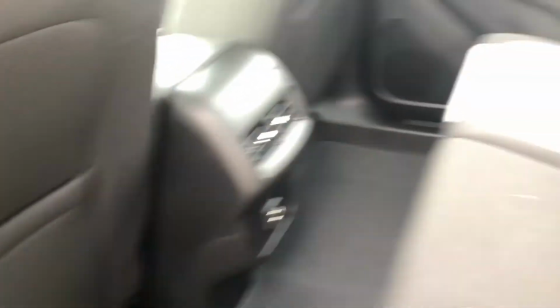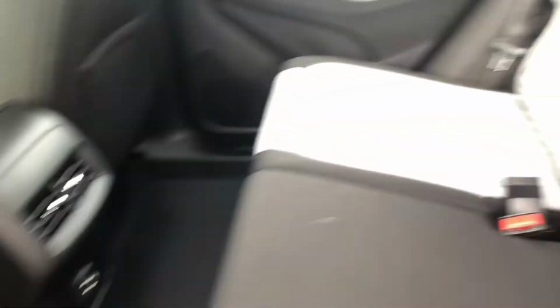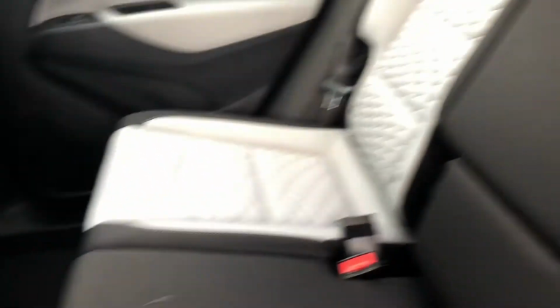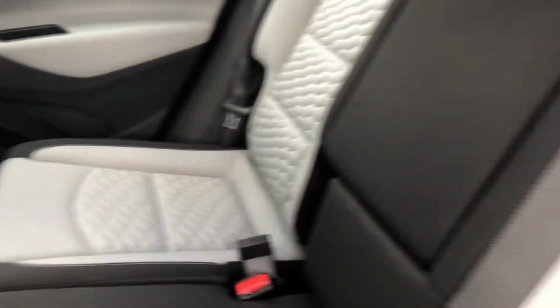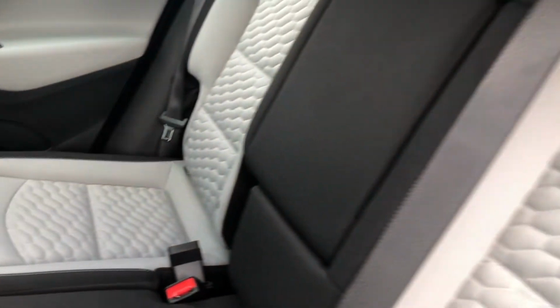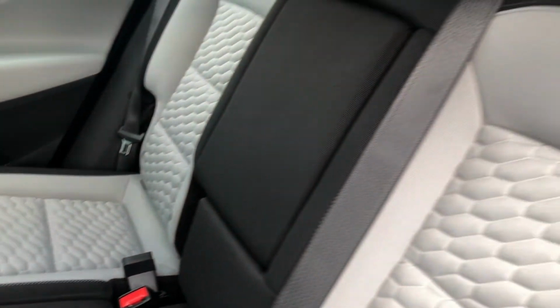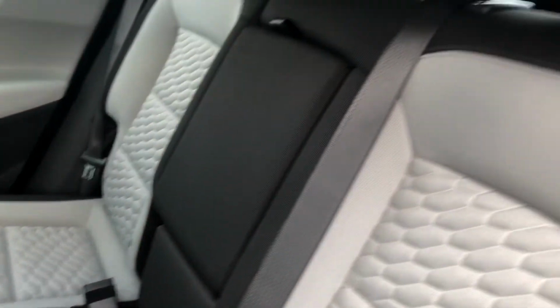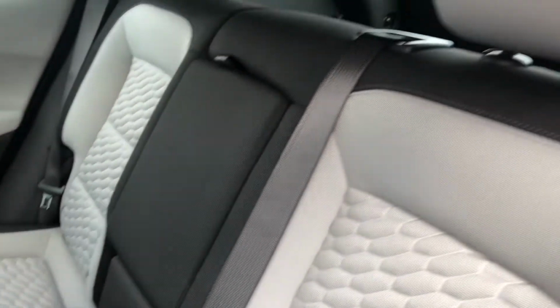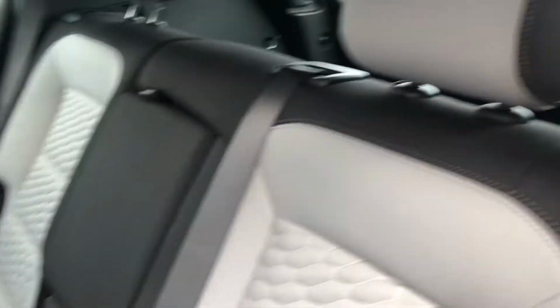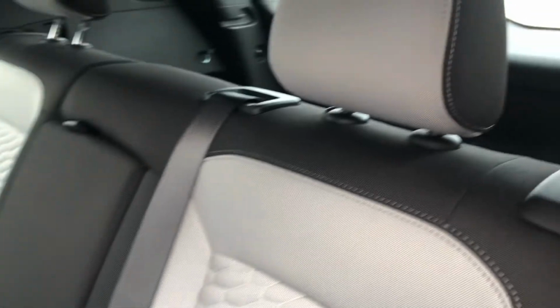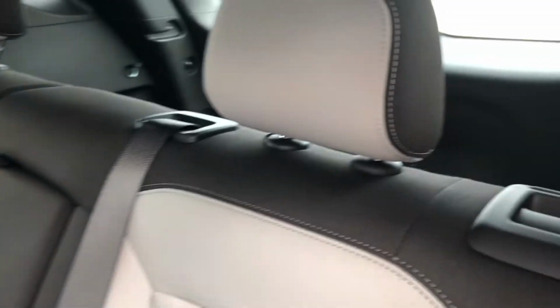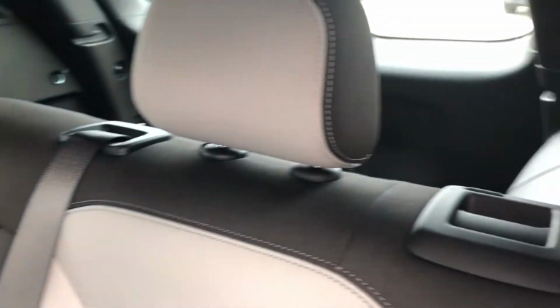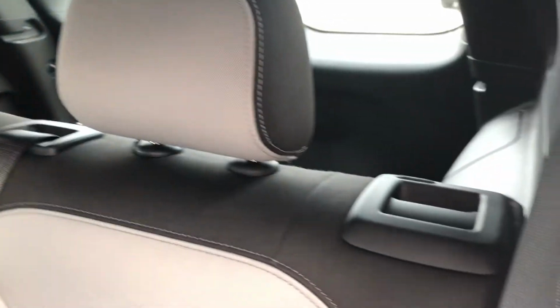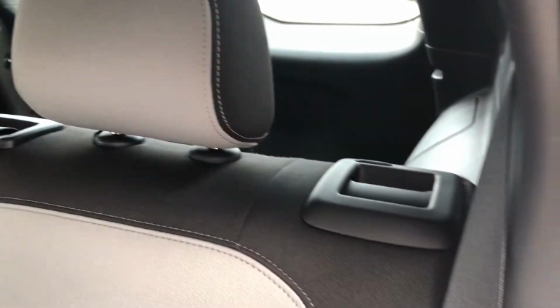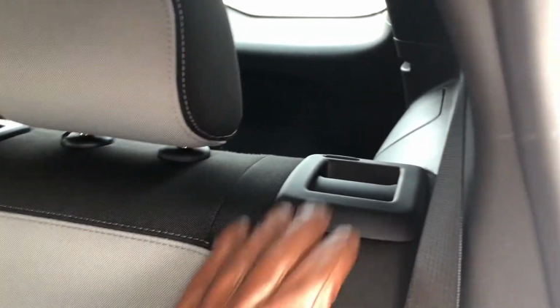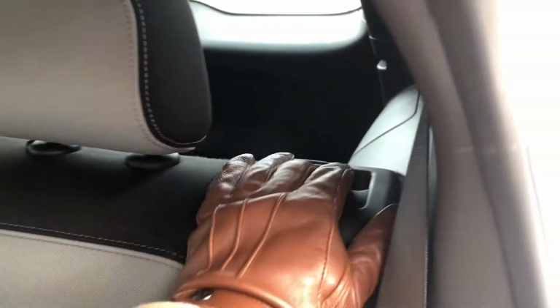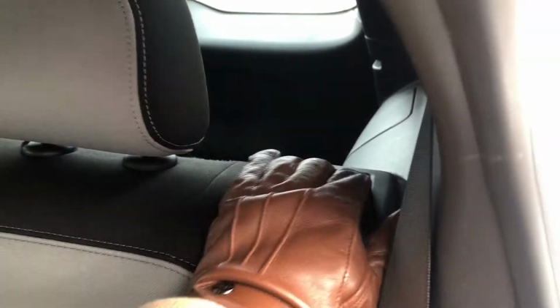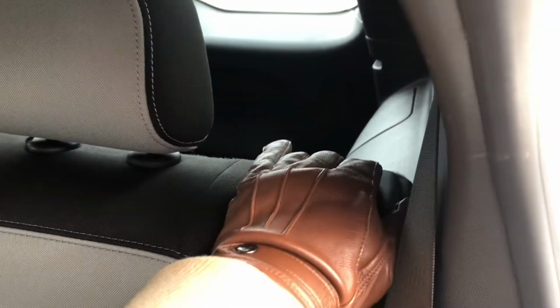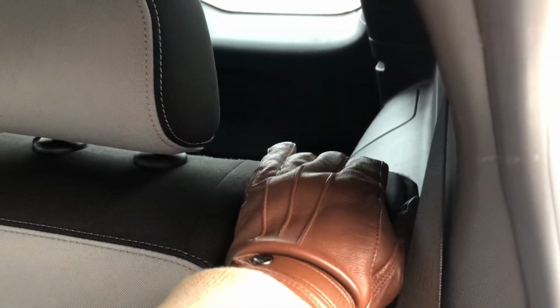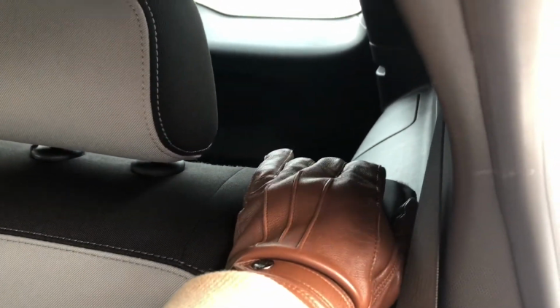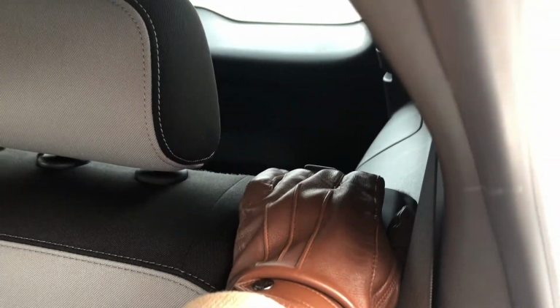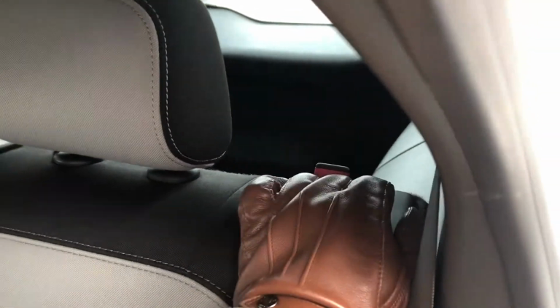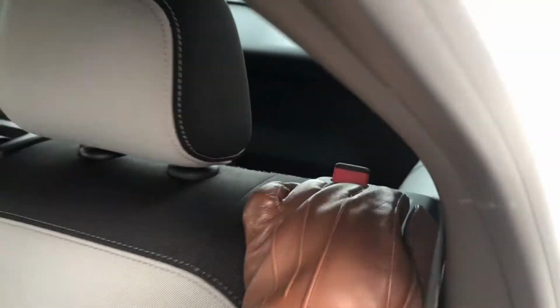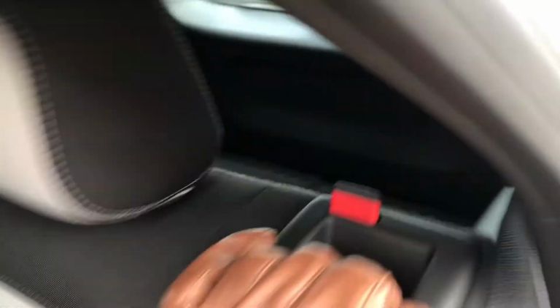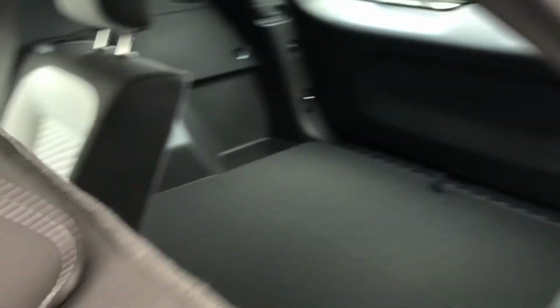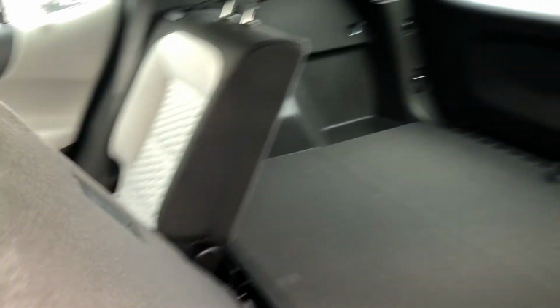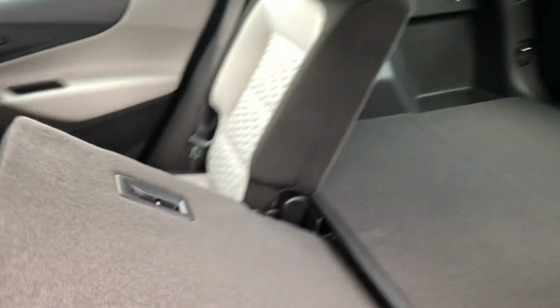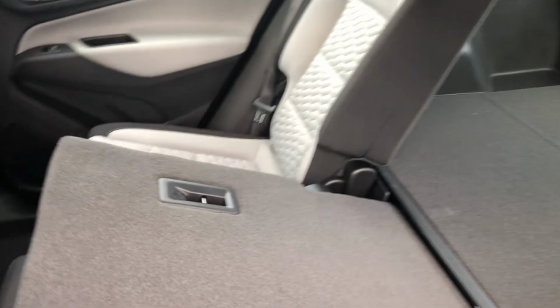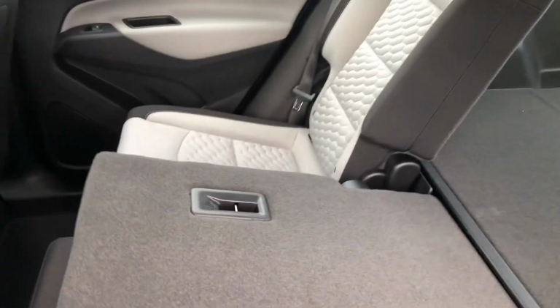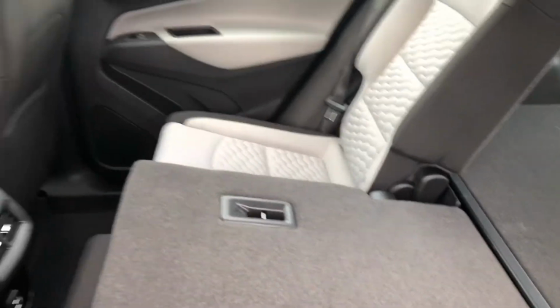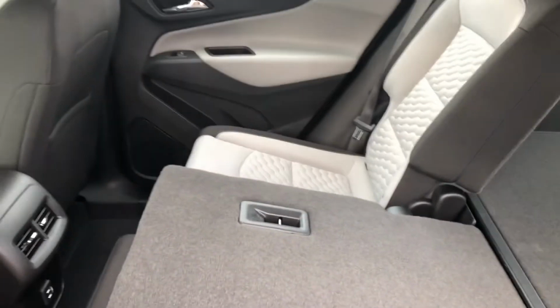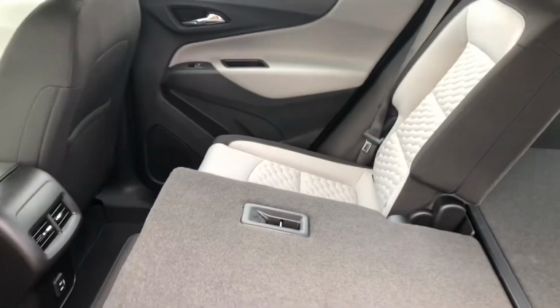The rear seats are folding — simply put your hand here, pull in, and the seat comes down effortlessly.